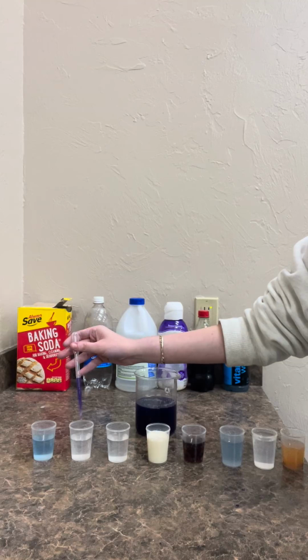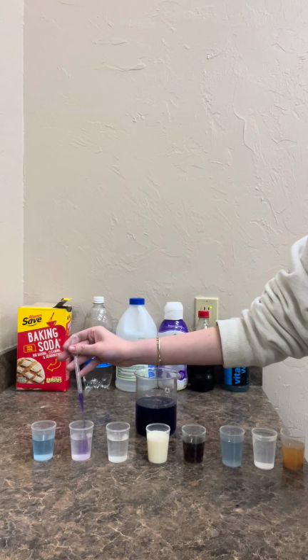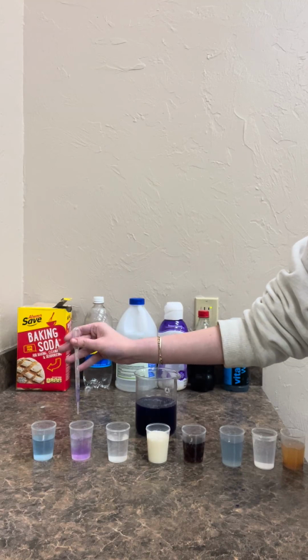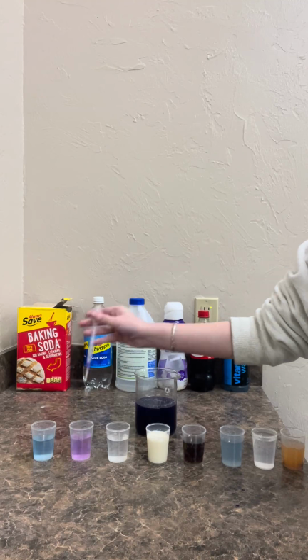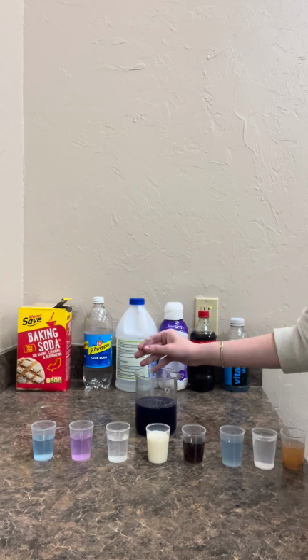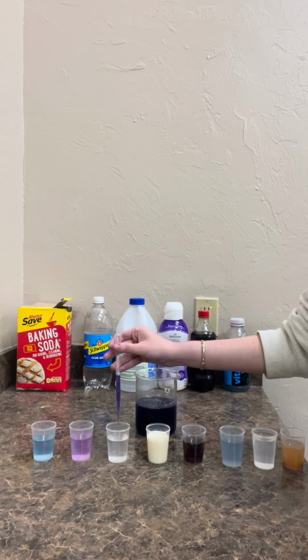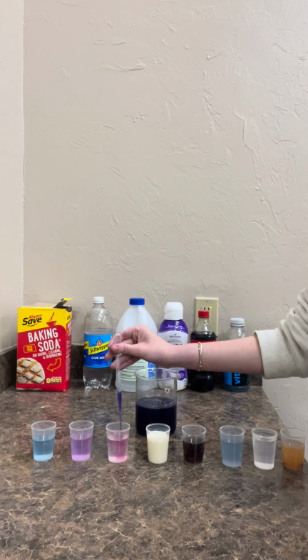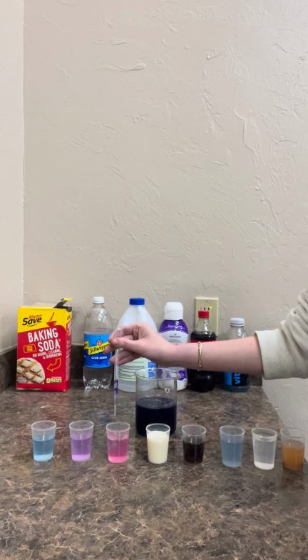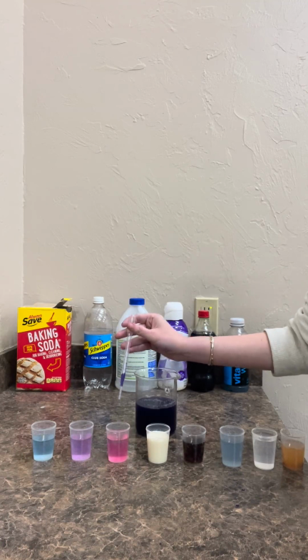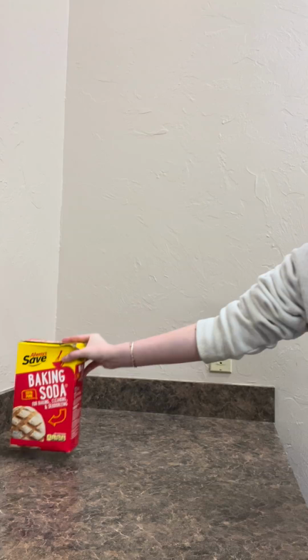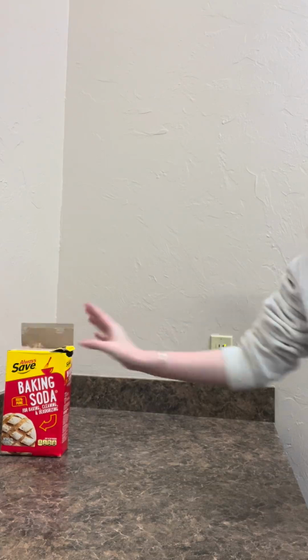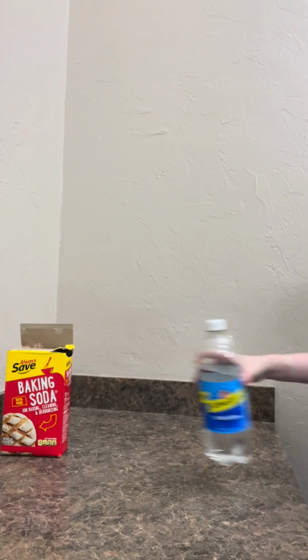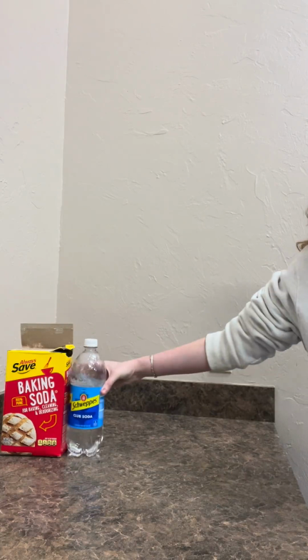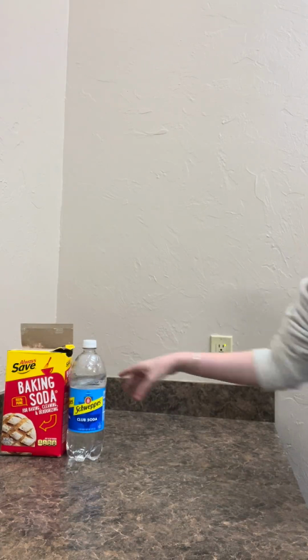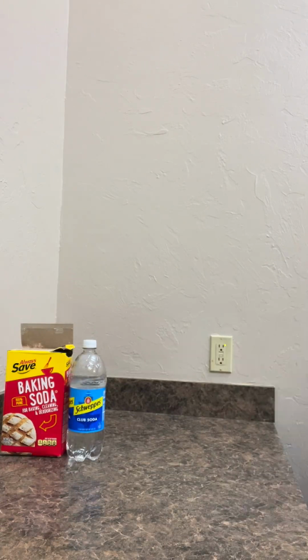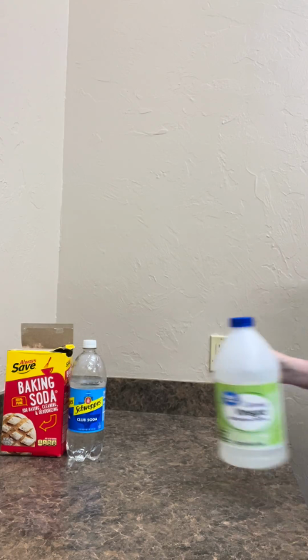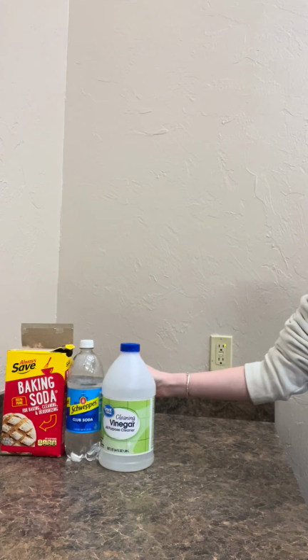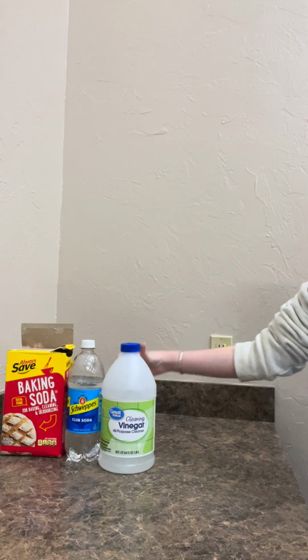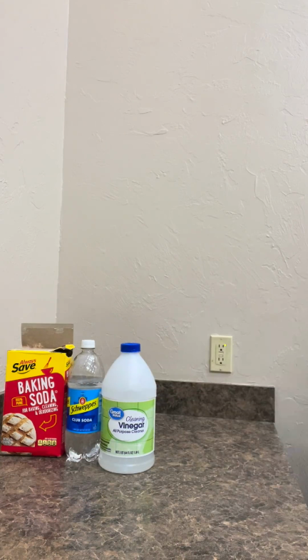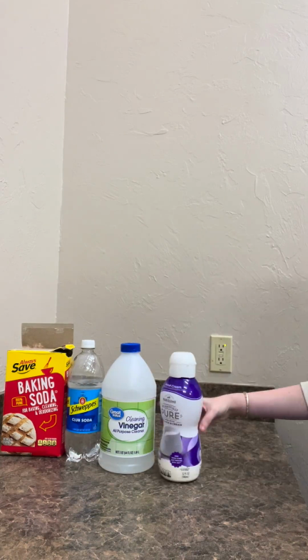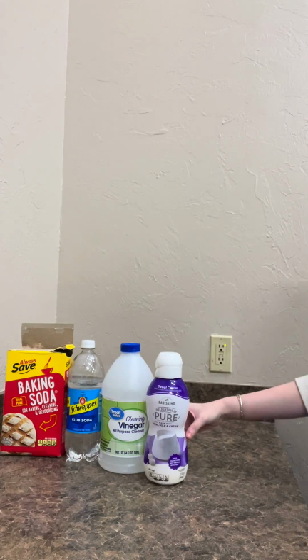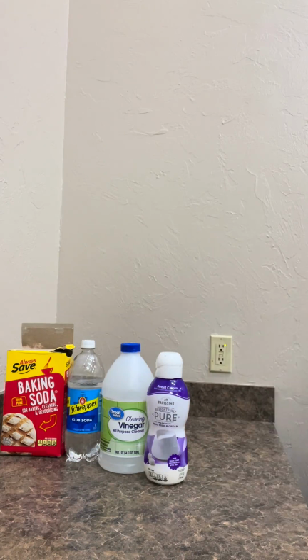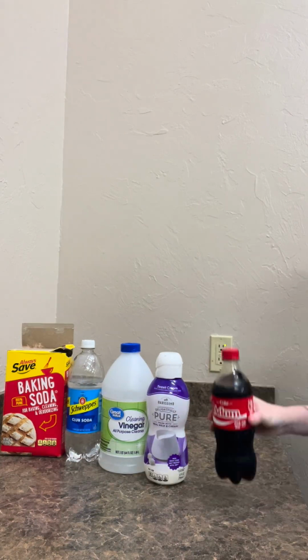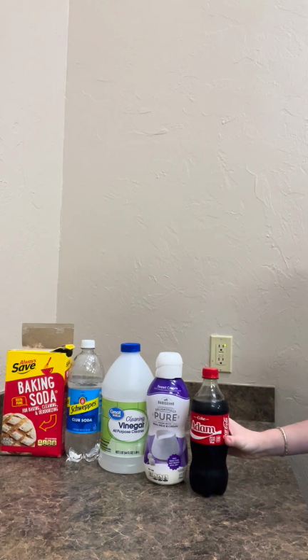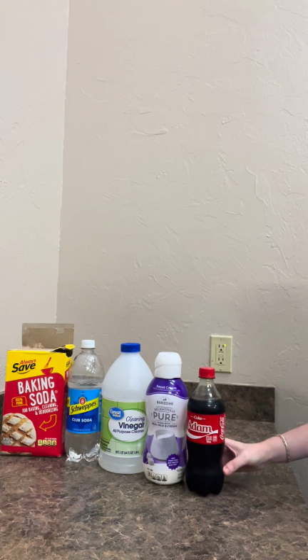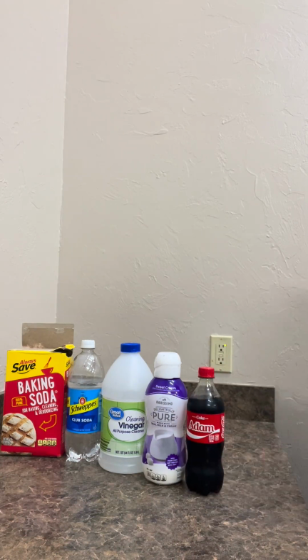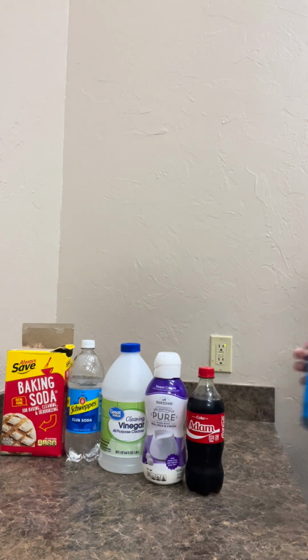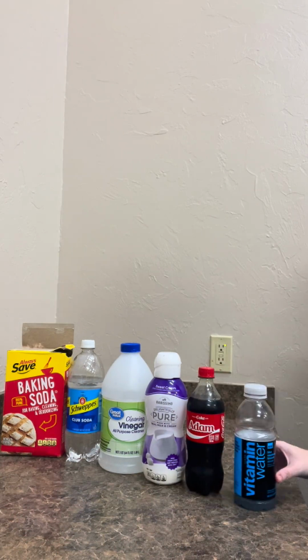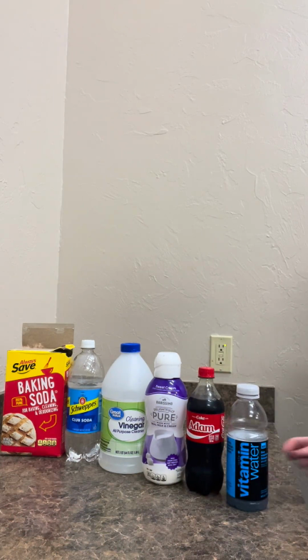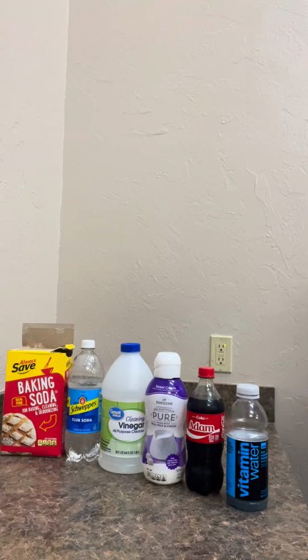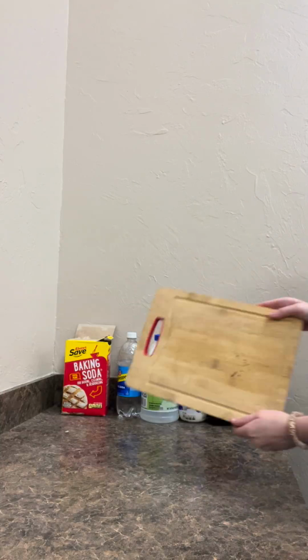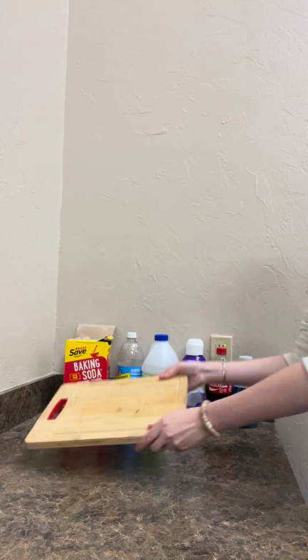Let's make a pH test with red cabbage. I just got some different items that we had to test the pHs of. You should get creative and see what you have around your house, but don't use bleach.